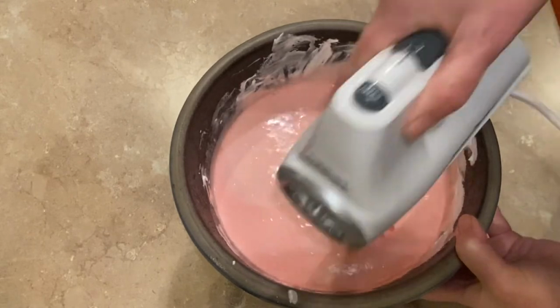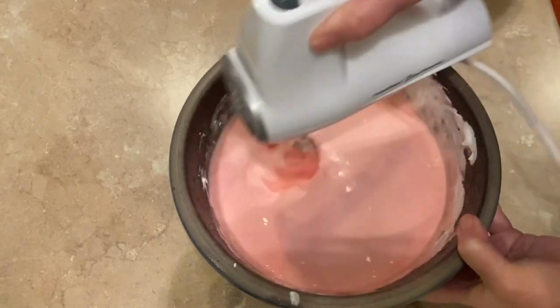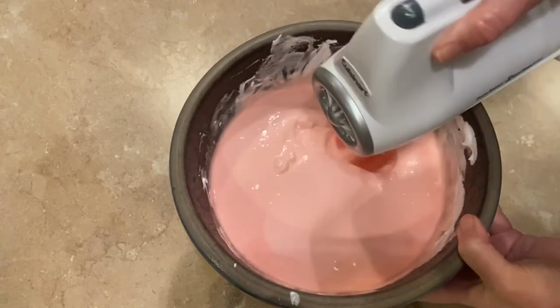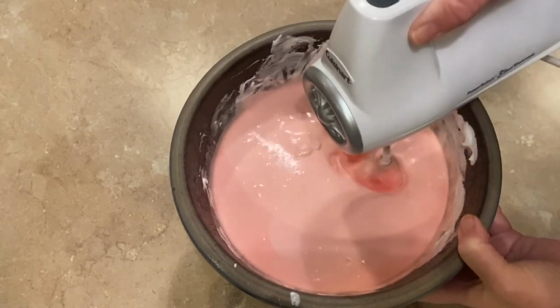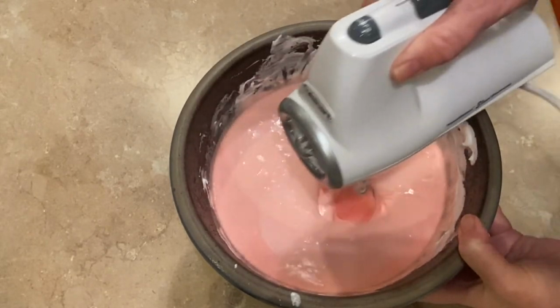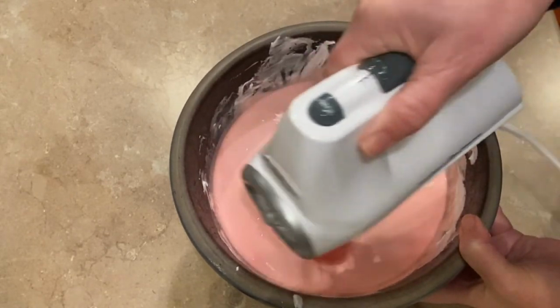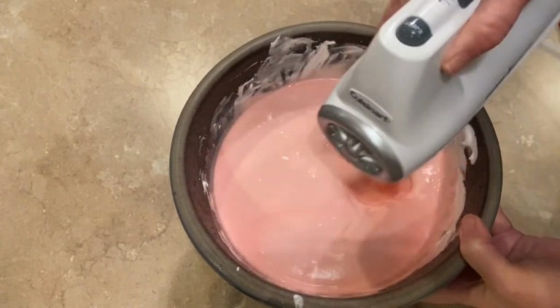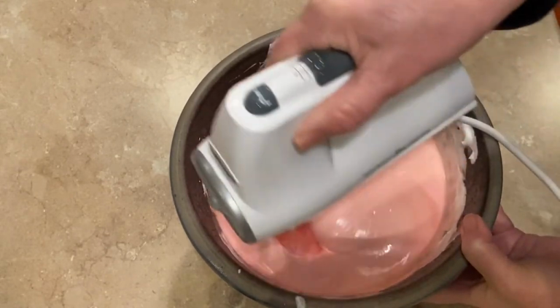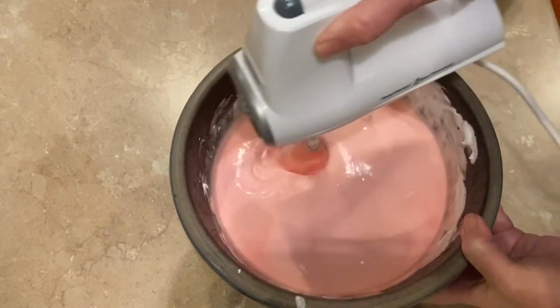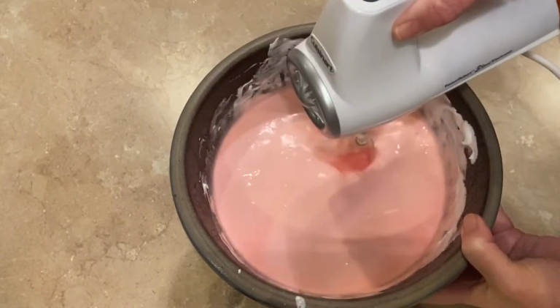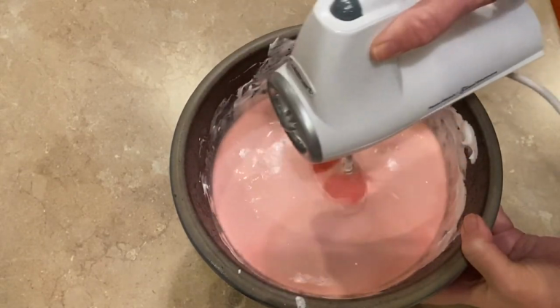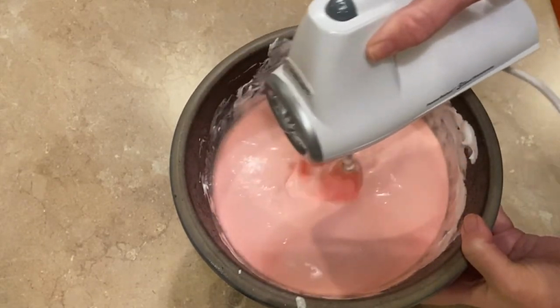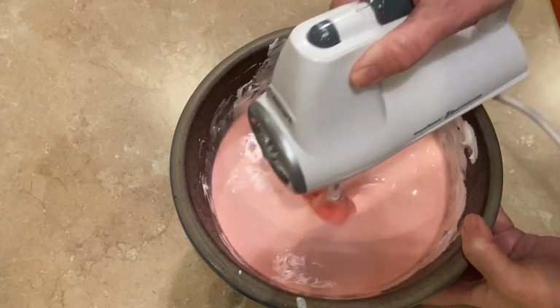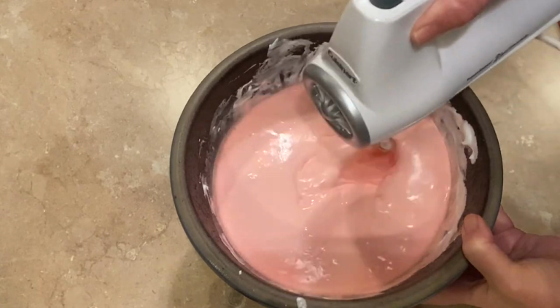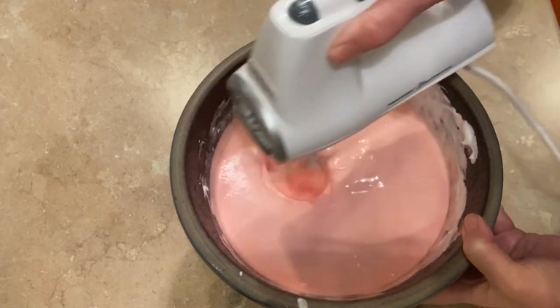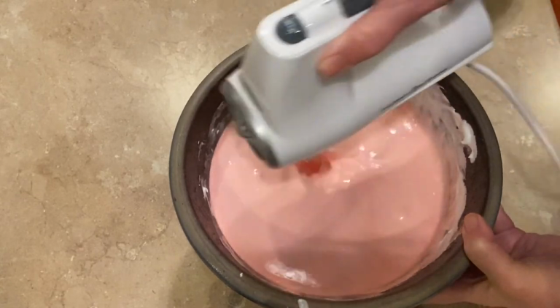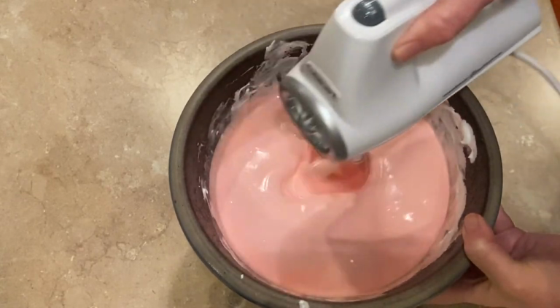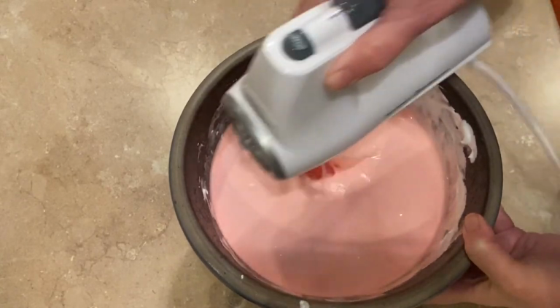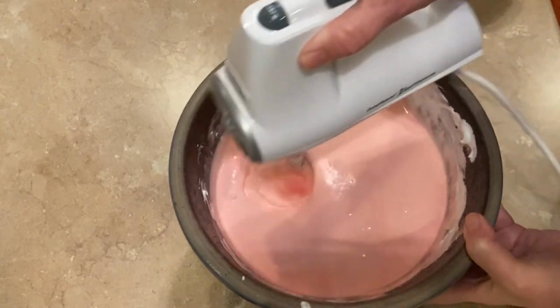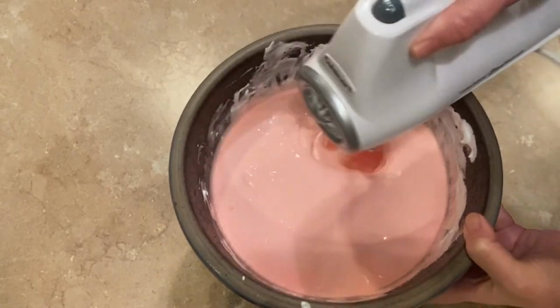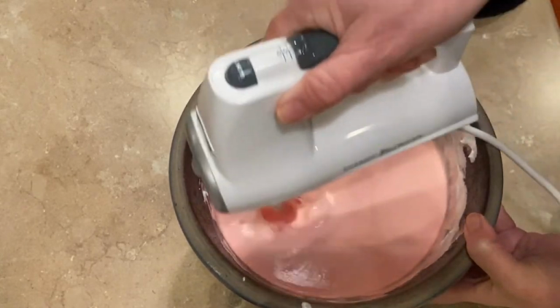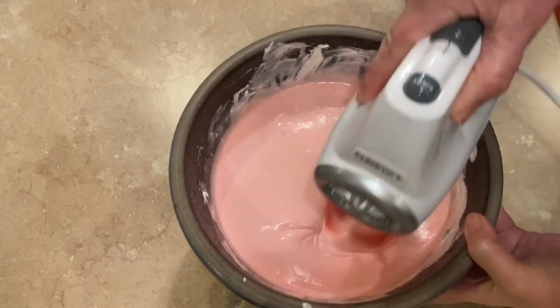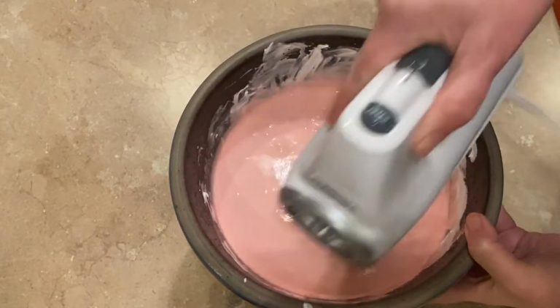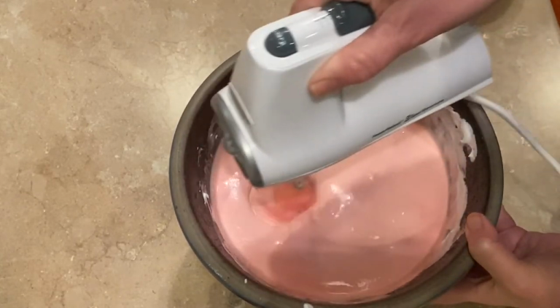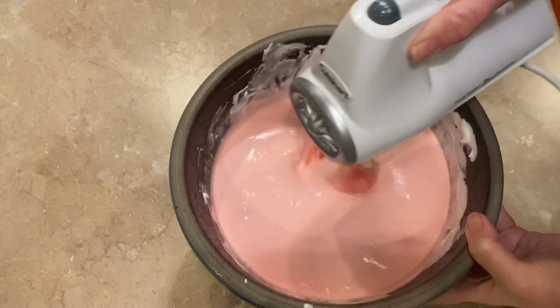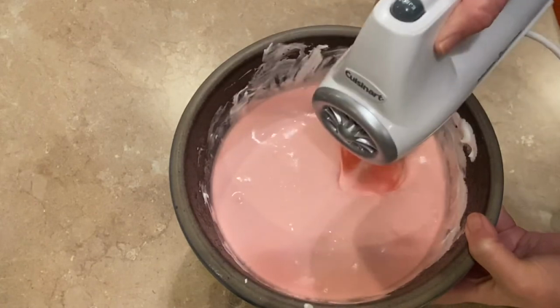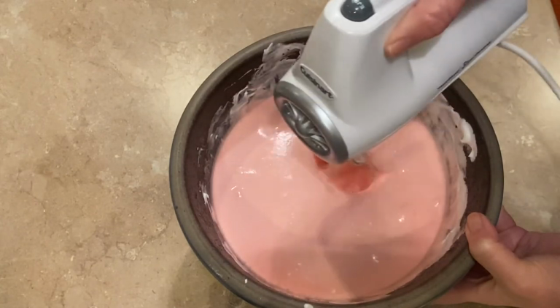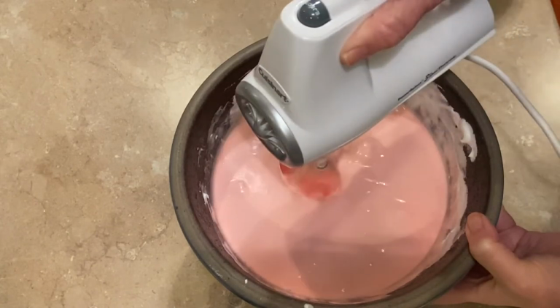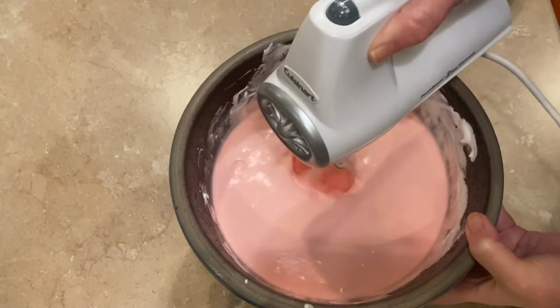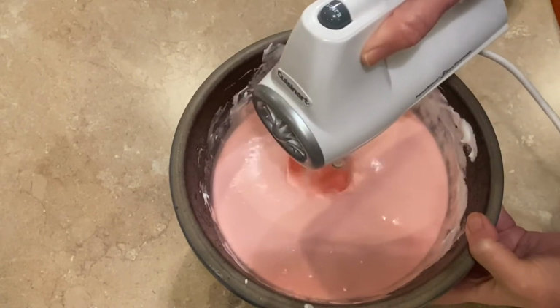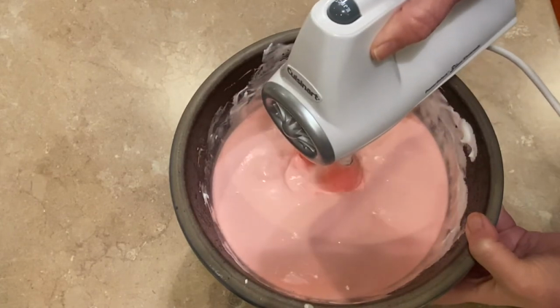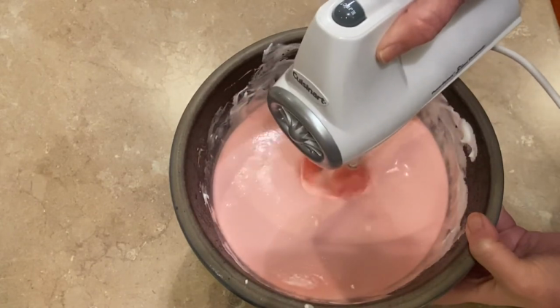You're going to want to find a container that can be put into the freezer that all of the mixture will fit into. Once I have it mixed up, I just put it right into a plastic container that has a tight-fitting lid.